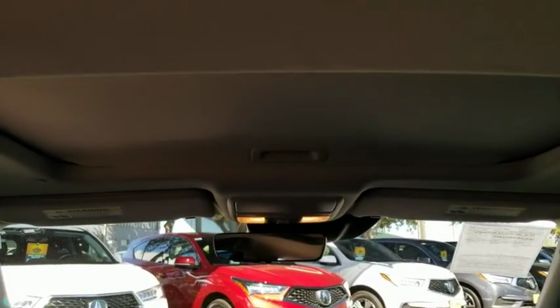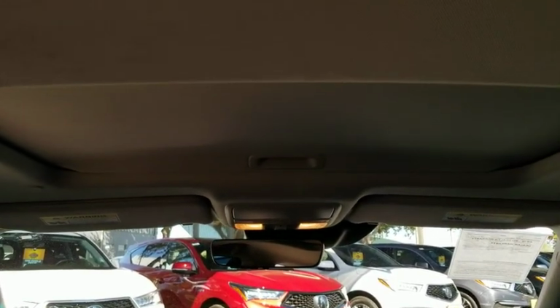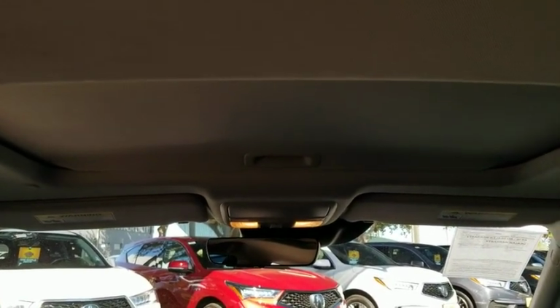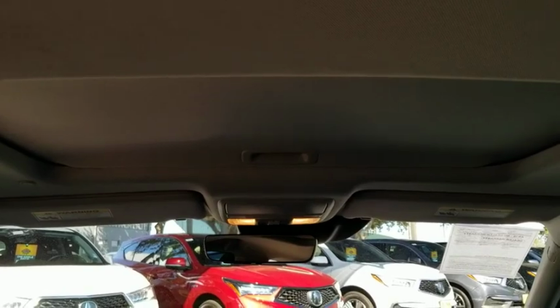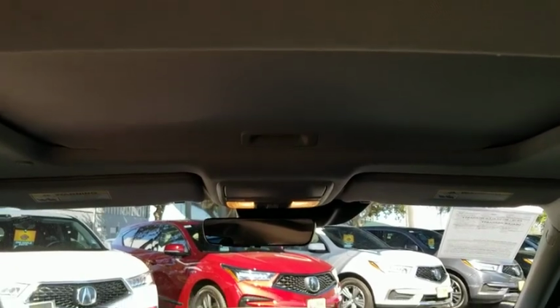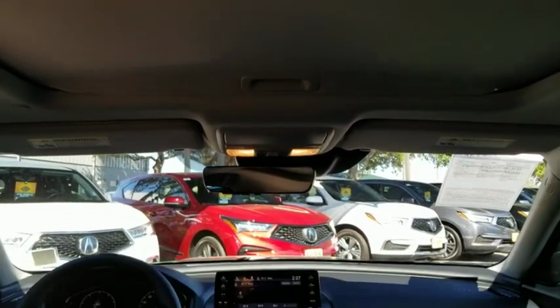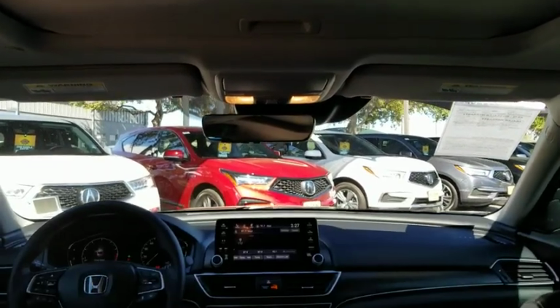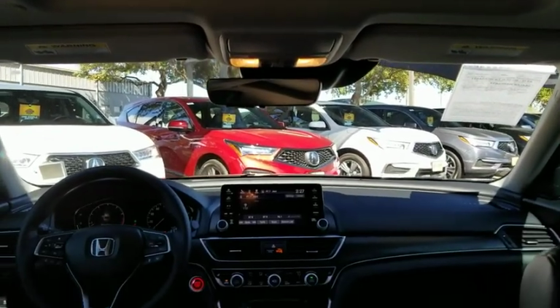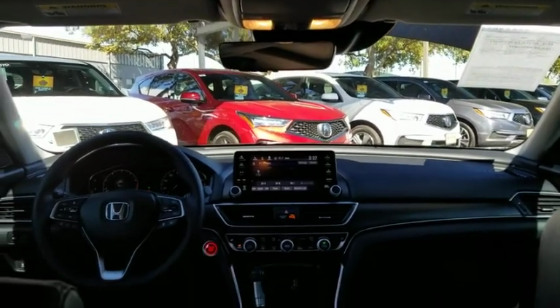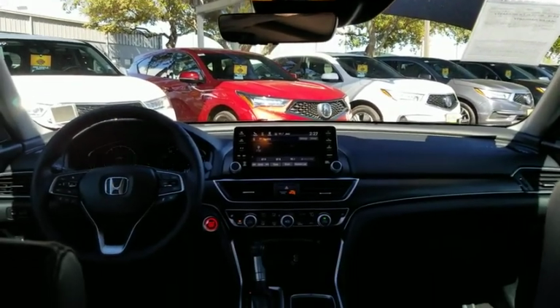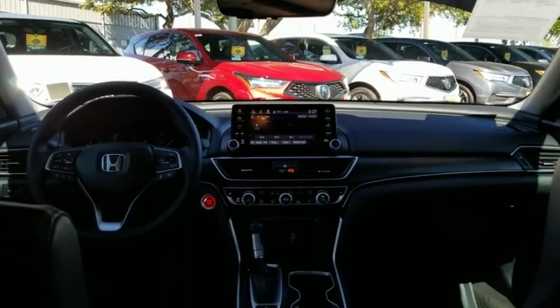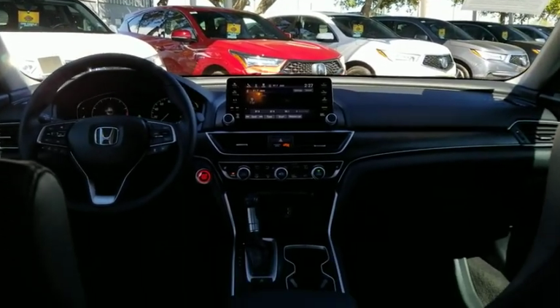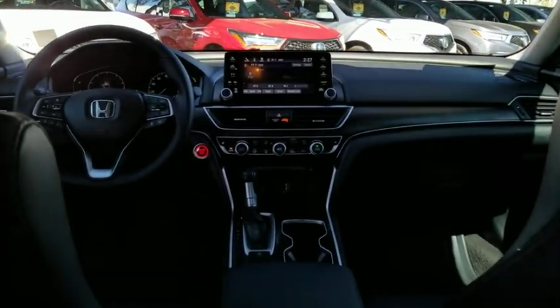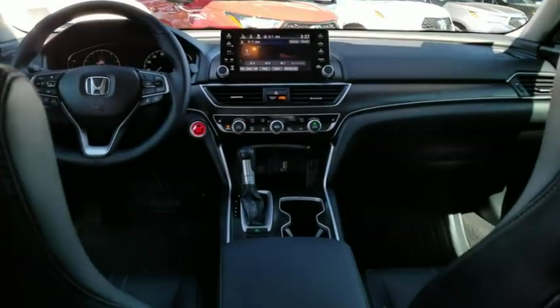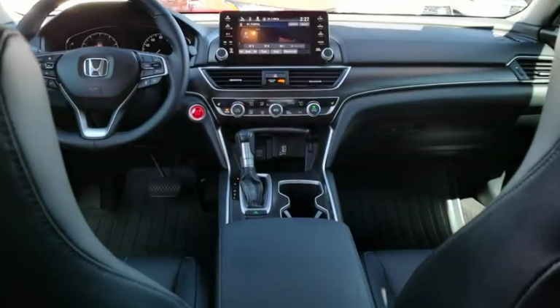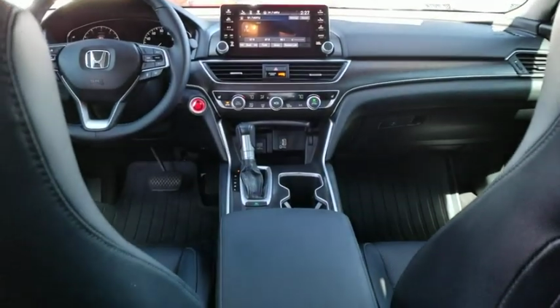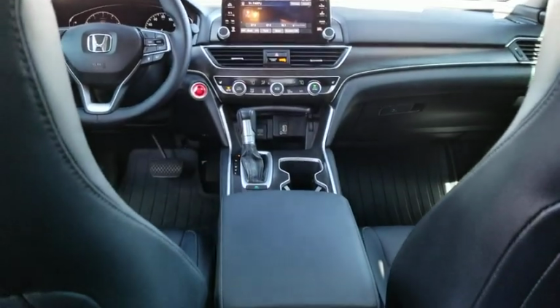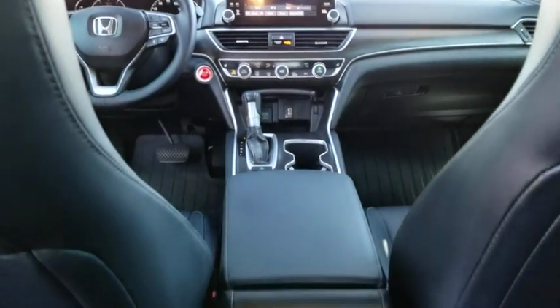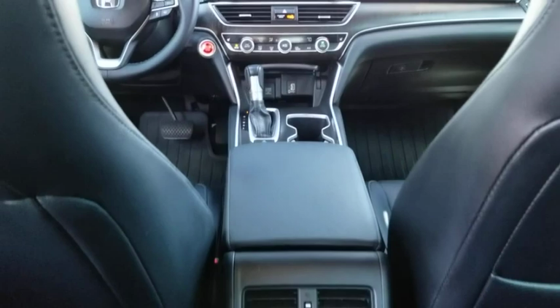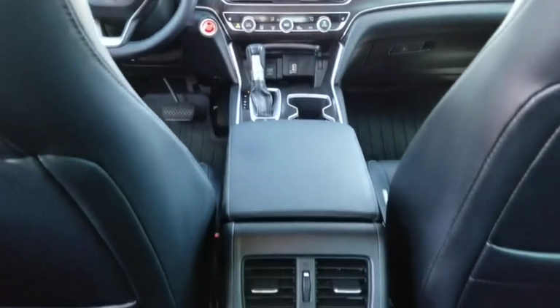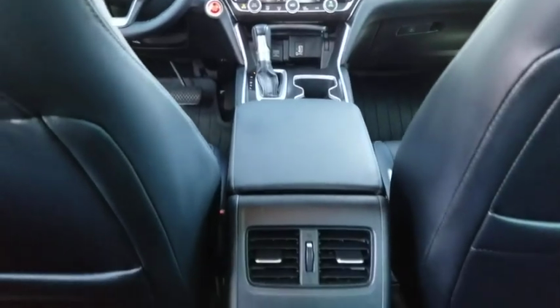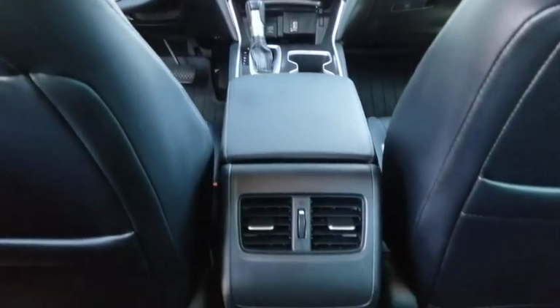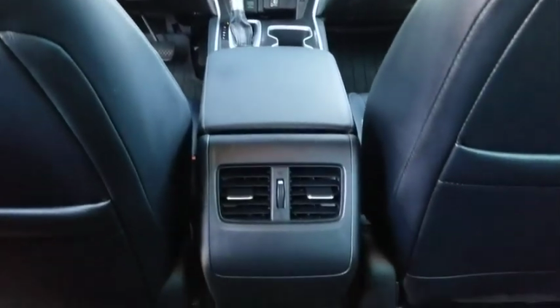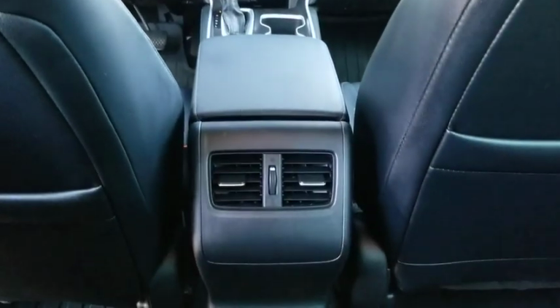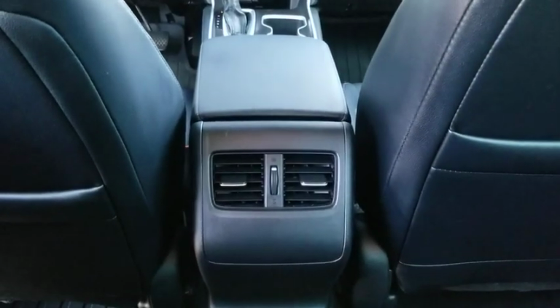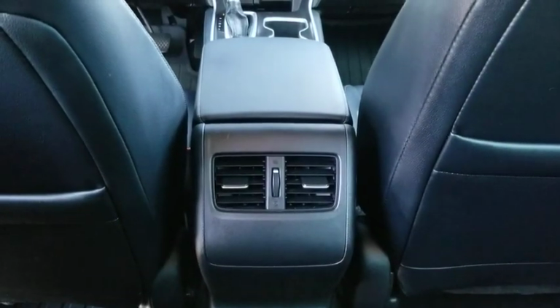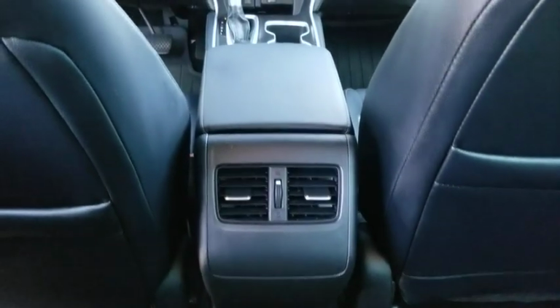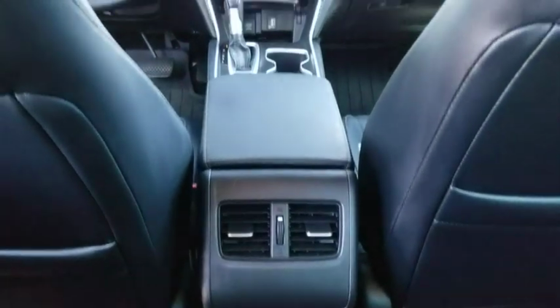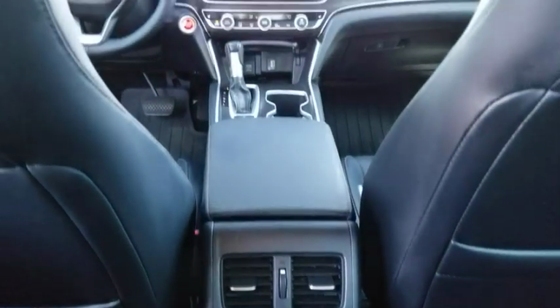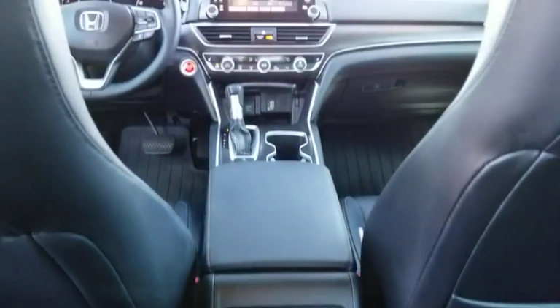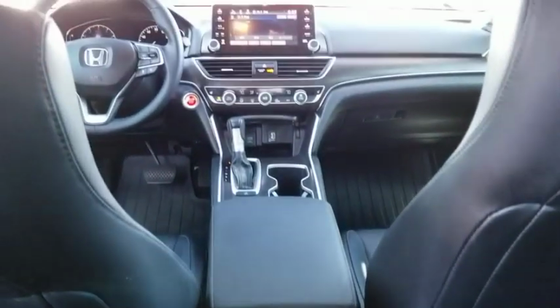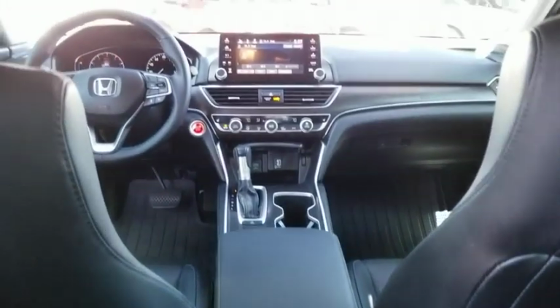Leather-wrapped steering wheel, power steering, adjustable steering wheel, four-wheel disc brakes, keyless start, cruise control, floor mats, auto-dimming rear-view mirror, aluminum wheels.